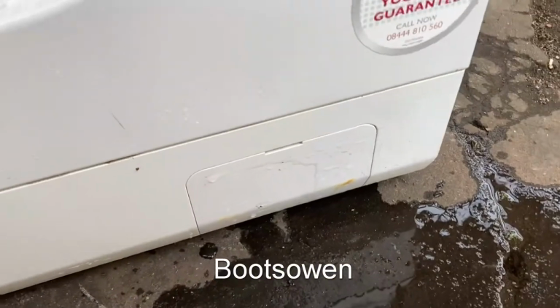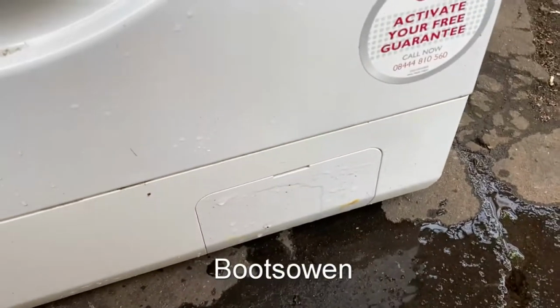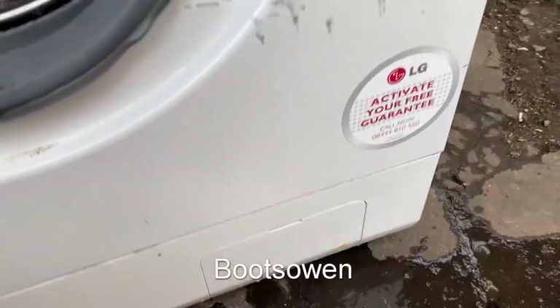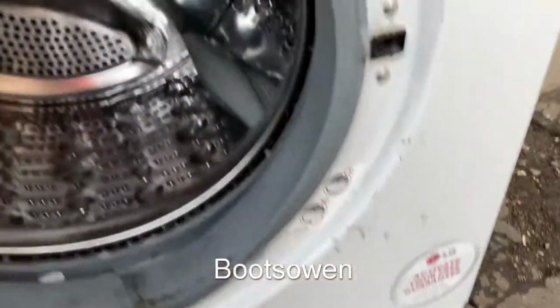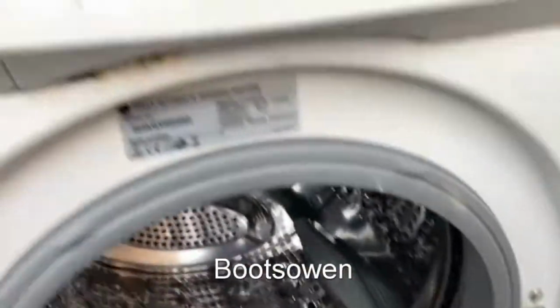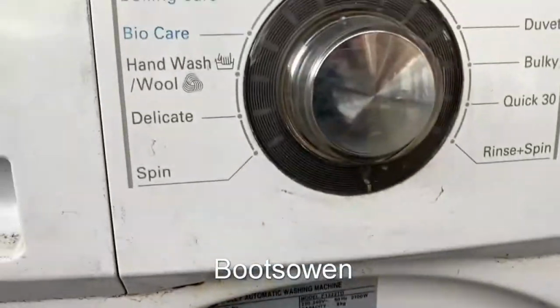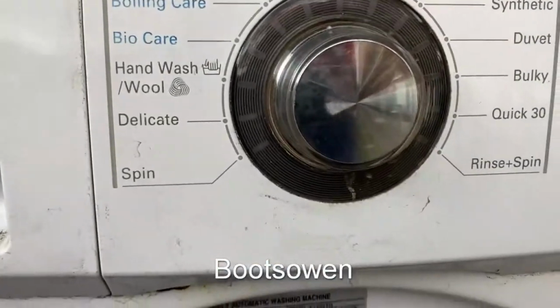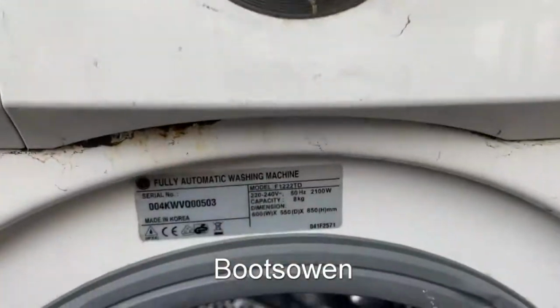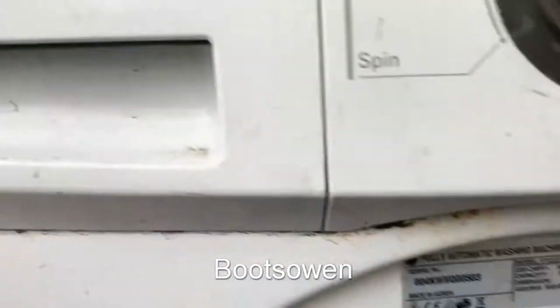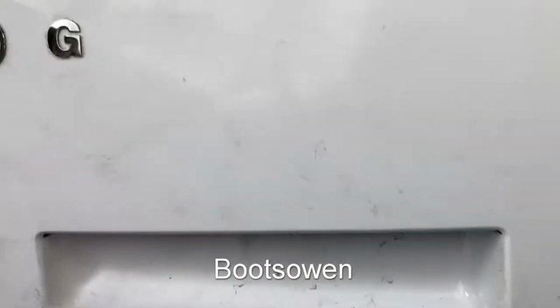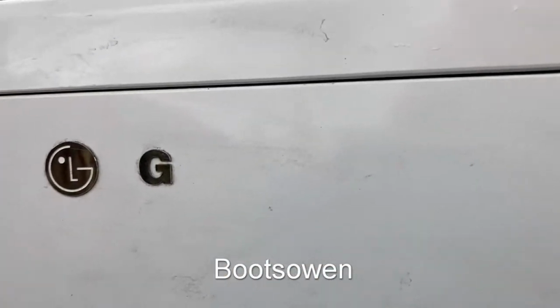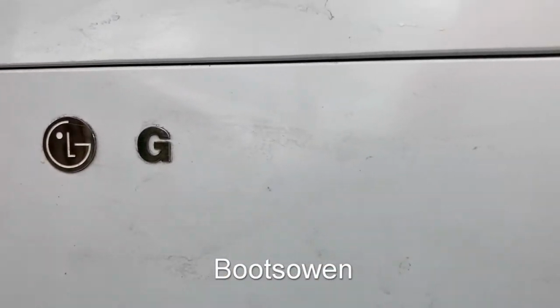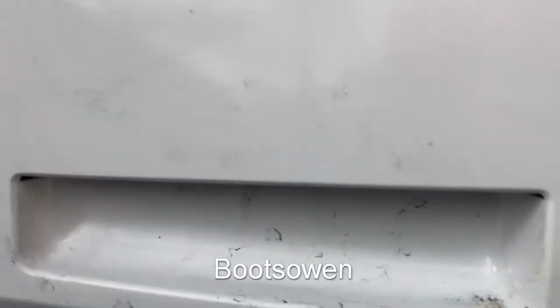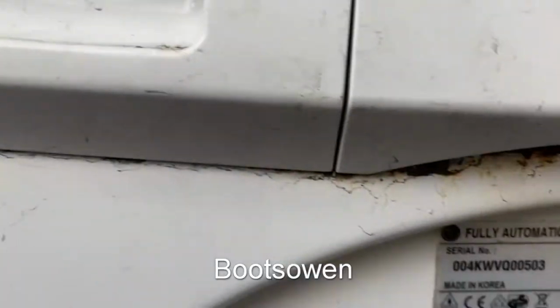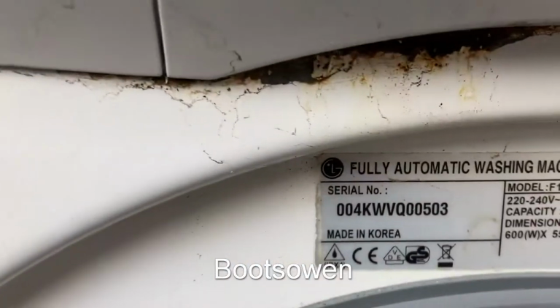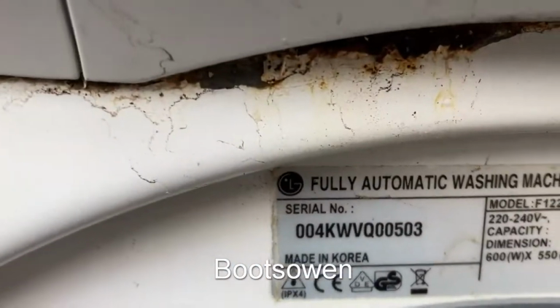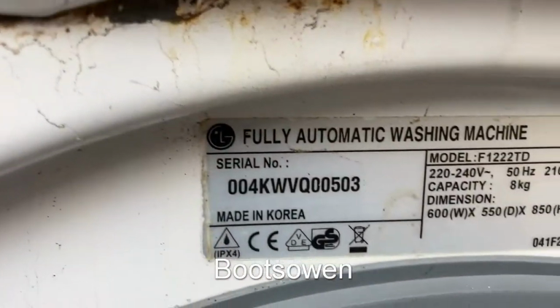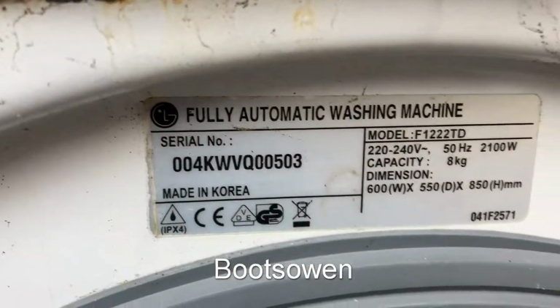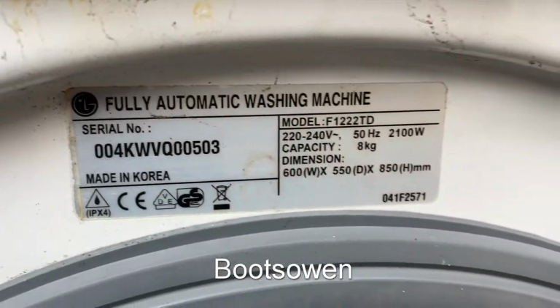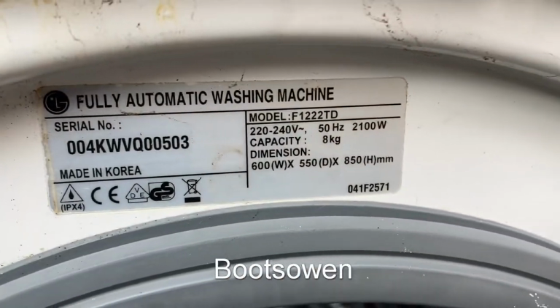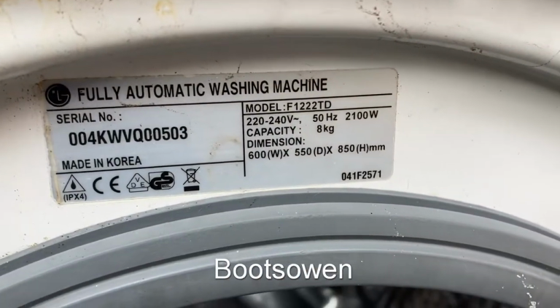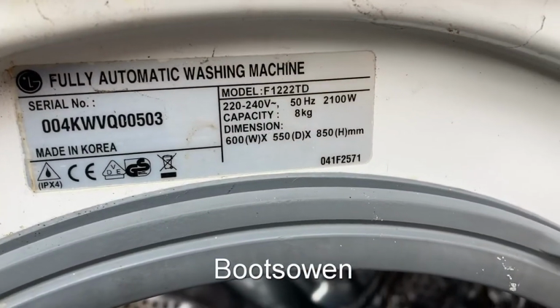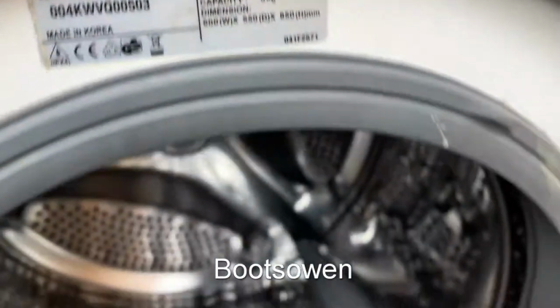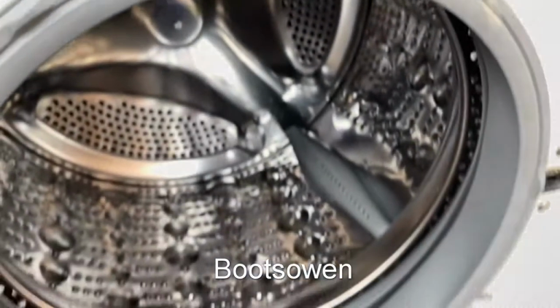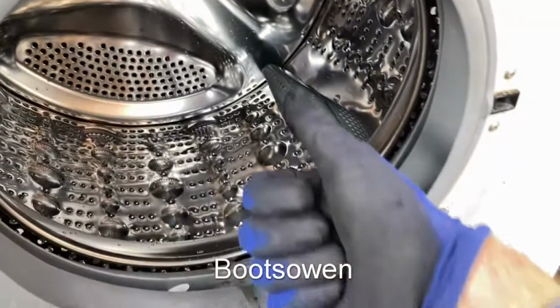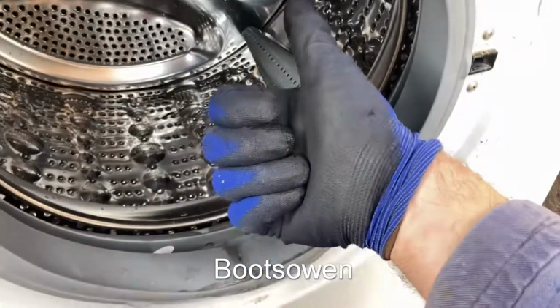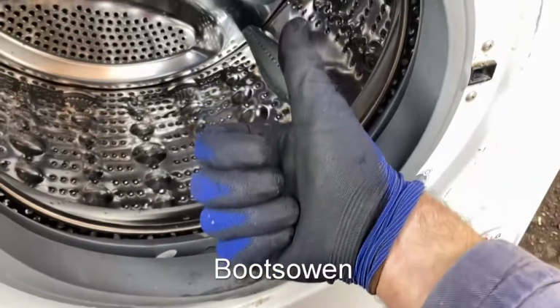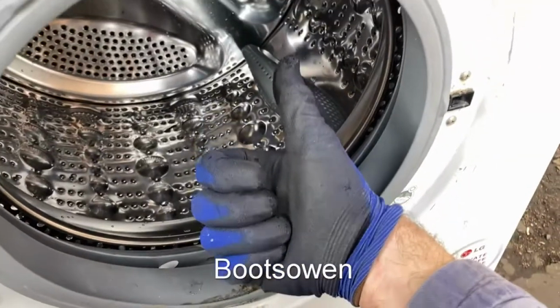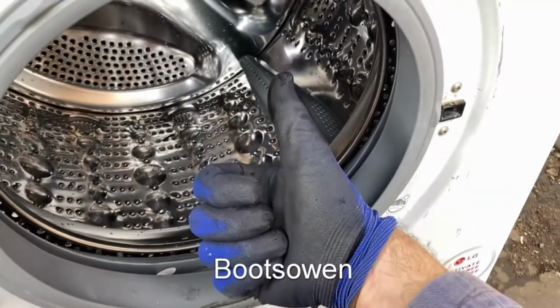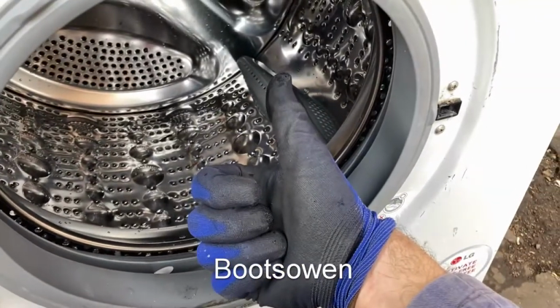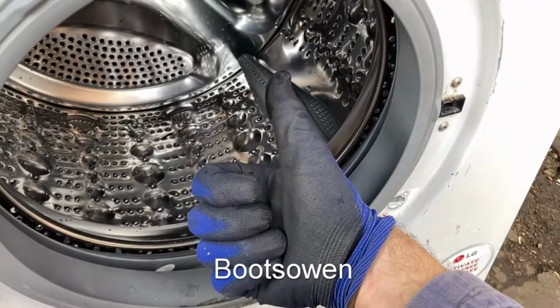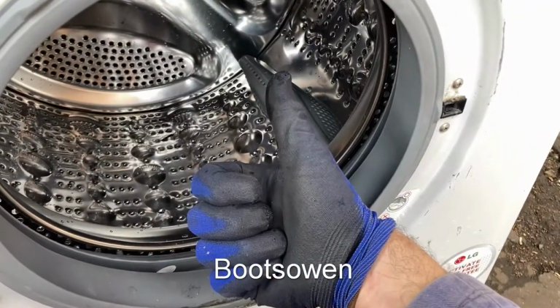There you go — that's how to clean the lint filter on an LG F1222TD. Questions or comments, leave them below. Thanks for watching, see you later.